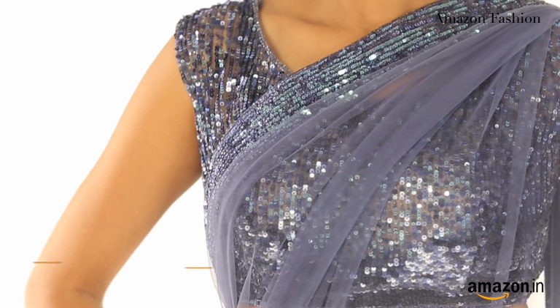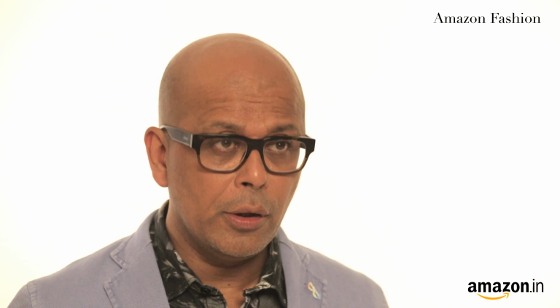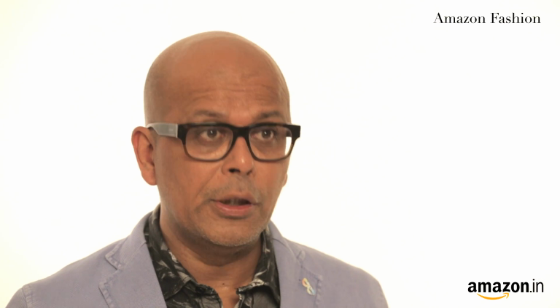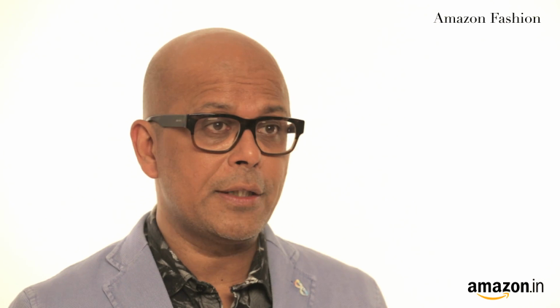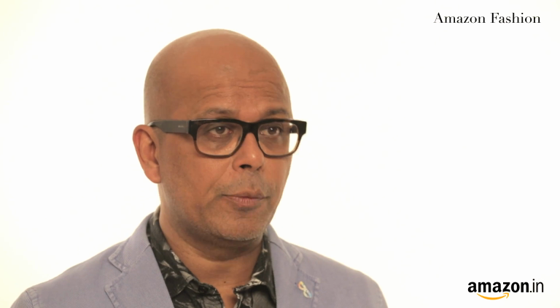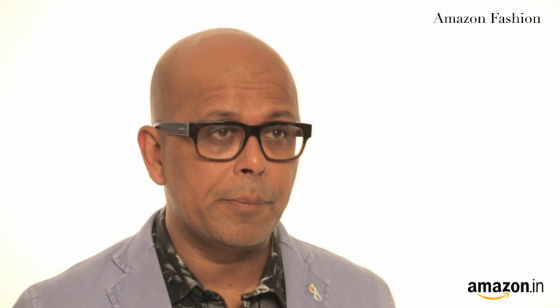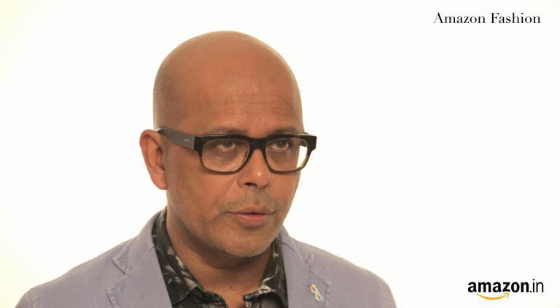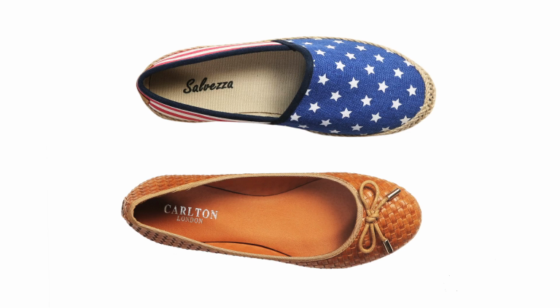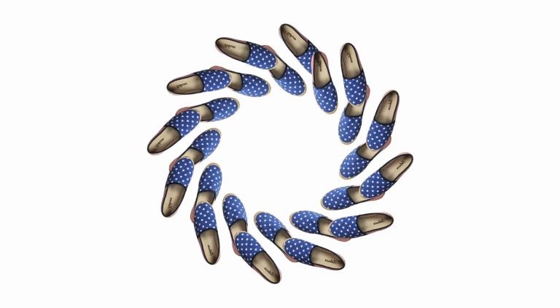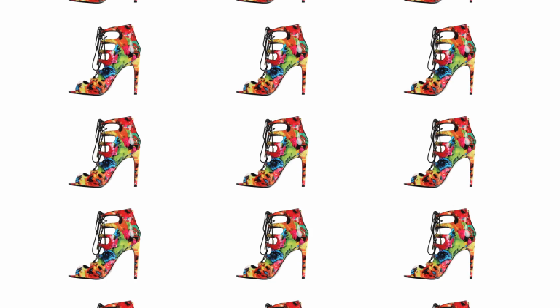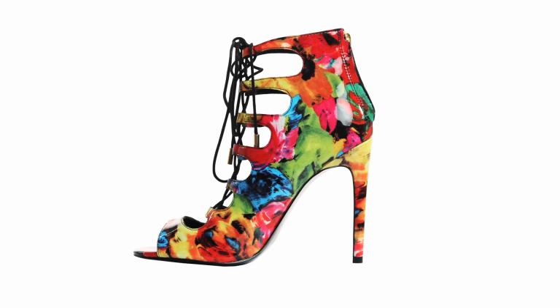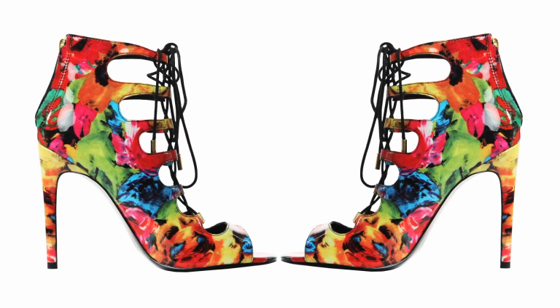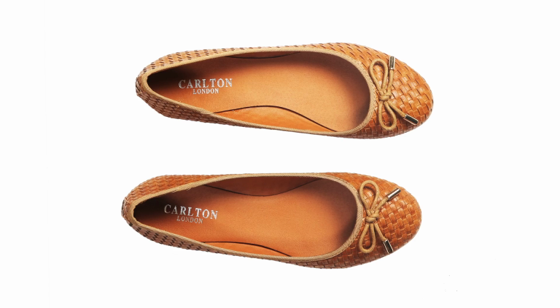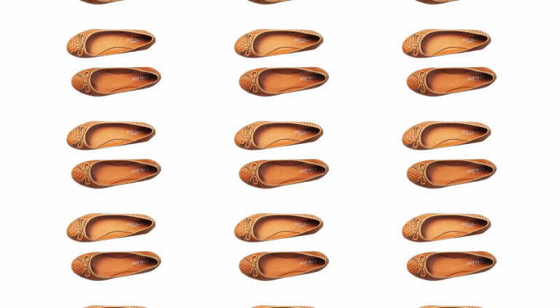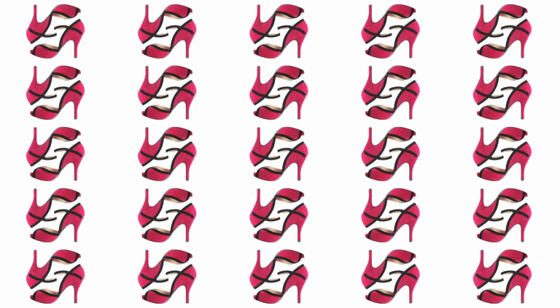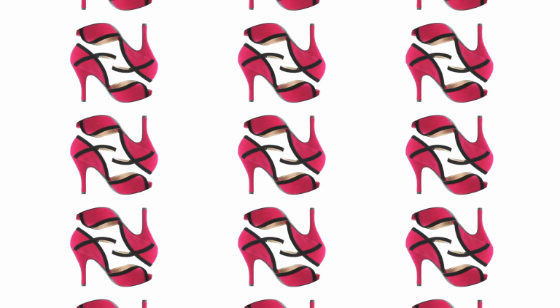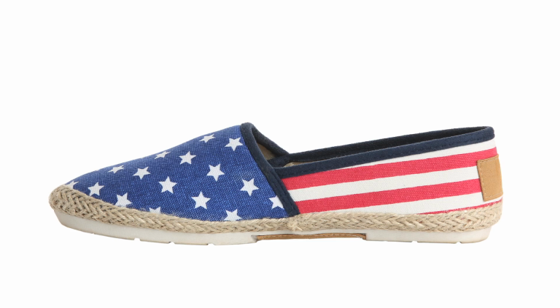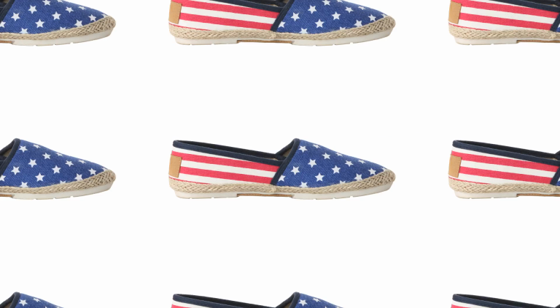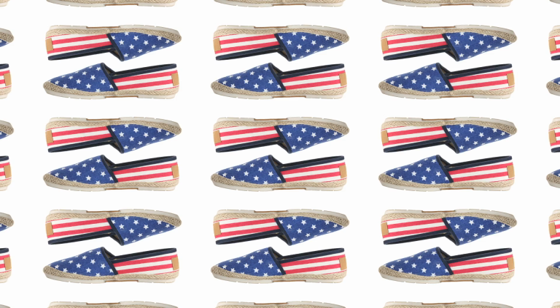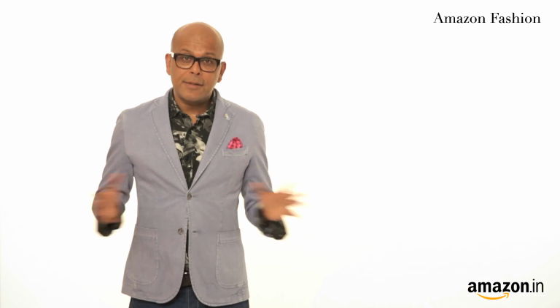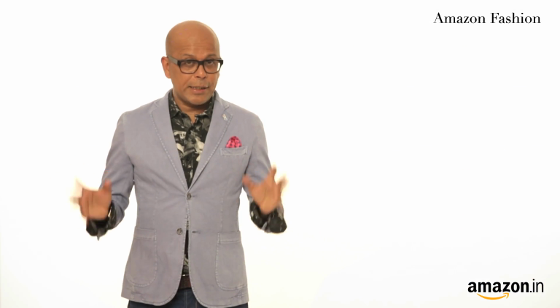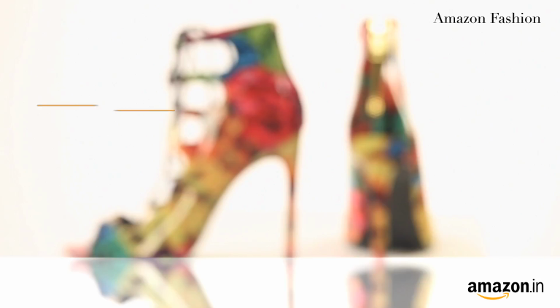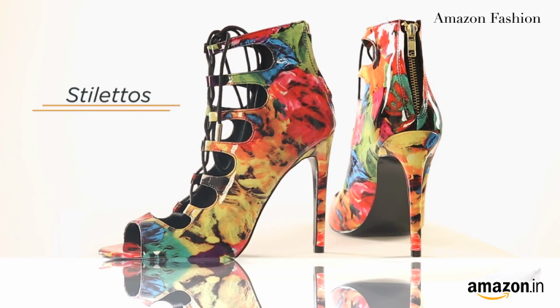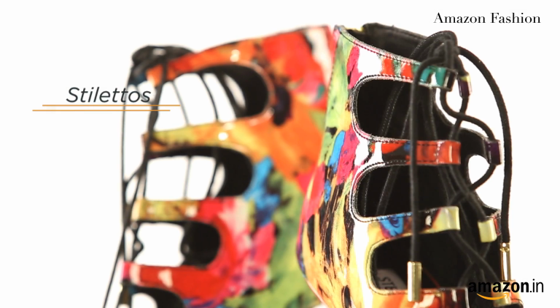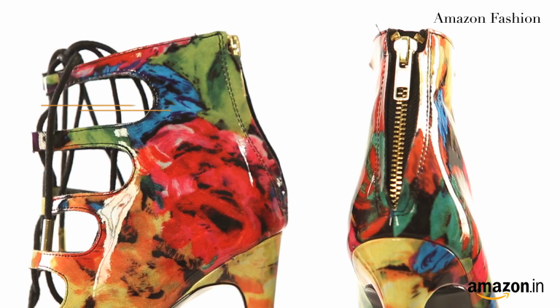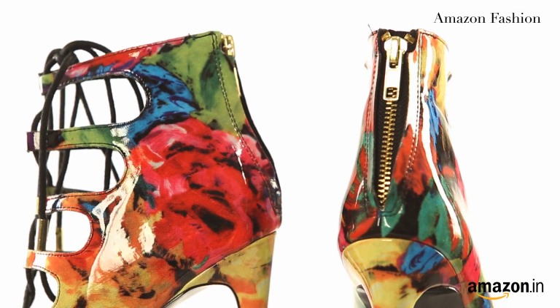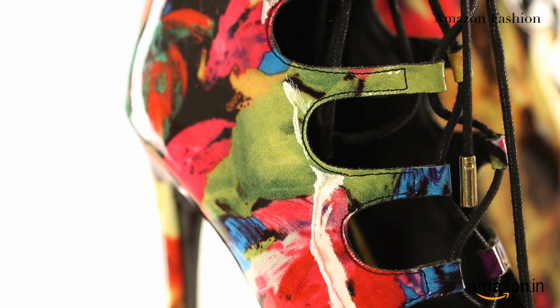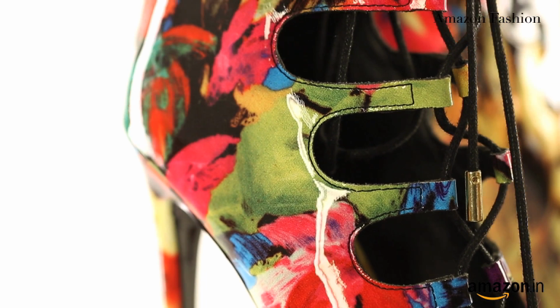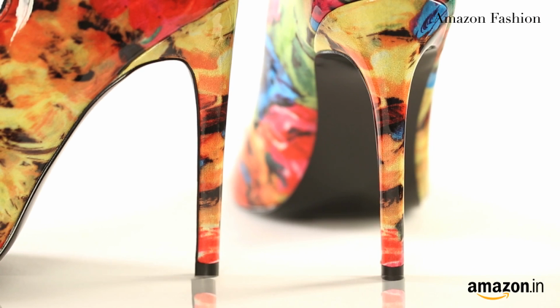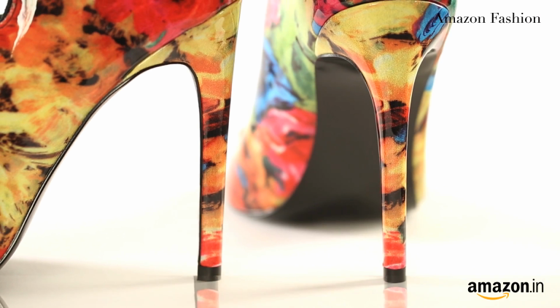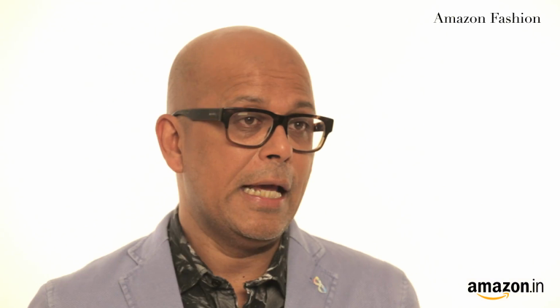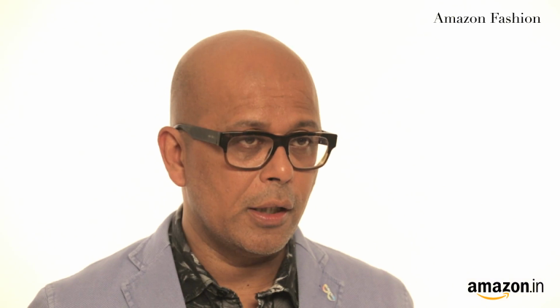As we all know, no outfit is complete without a great pair of shoes. This season, hot trends are stilettos, ballet flats, pumps and espadrilles. There's nothing like a great pair of stilettos to make you feel on top of the world. This season they come in prints, florals and block colours.